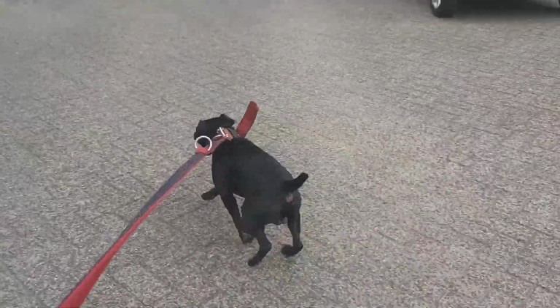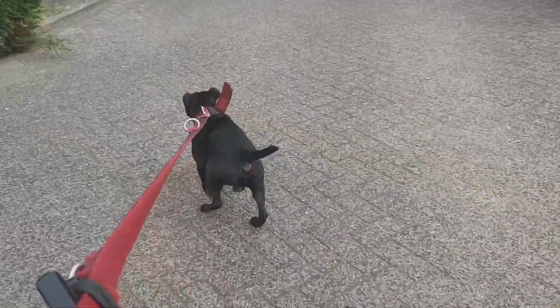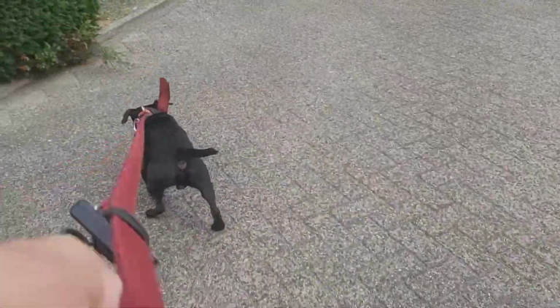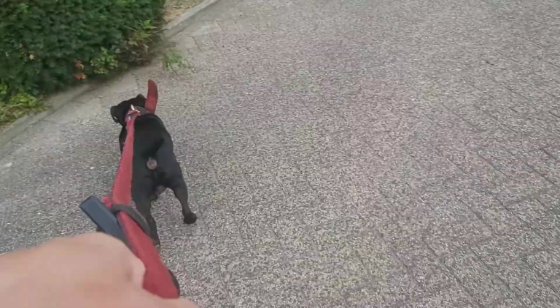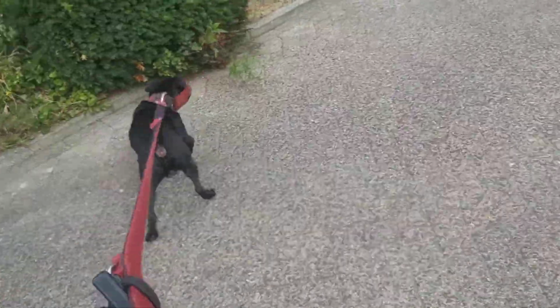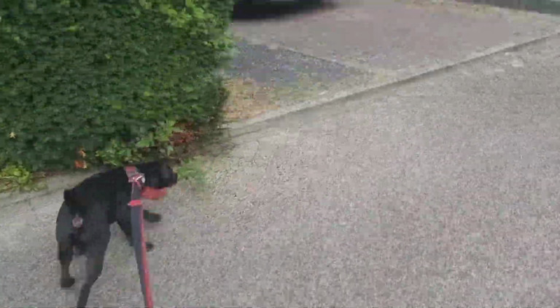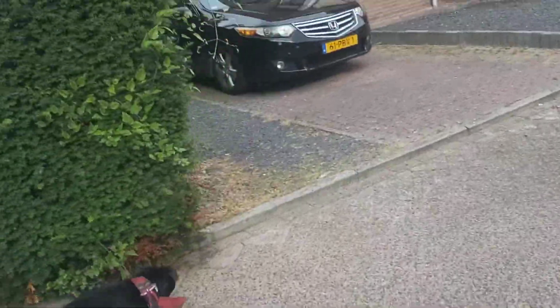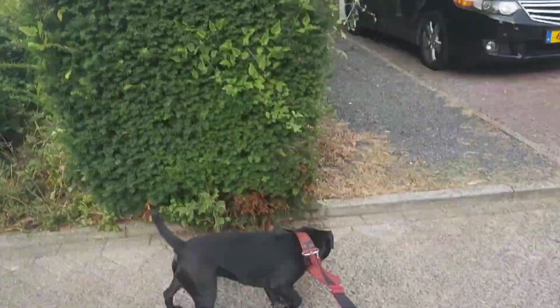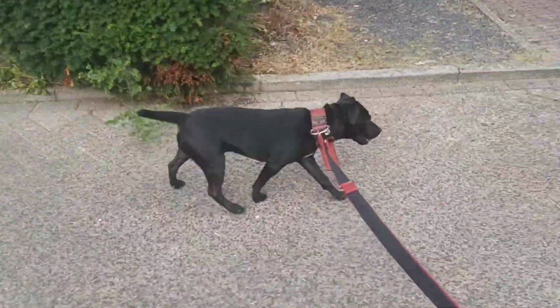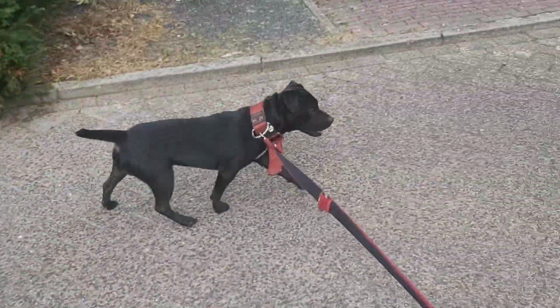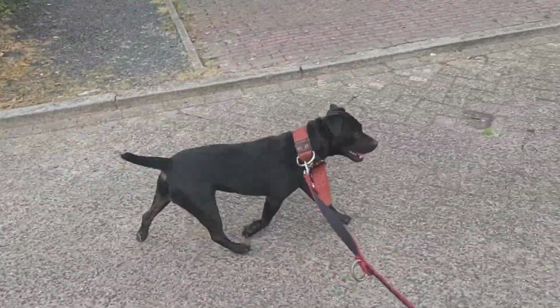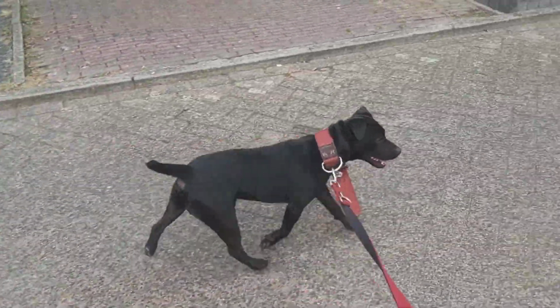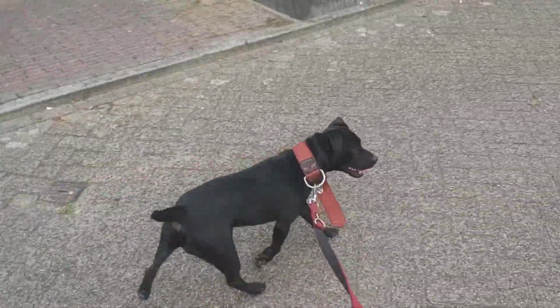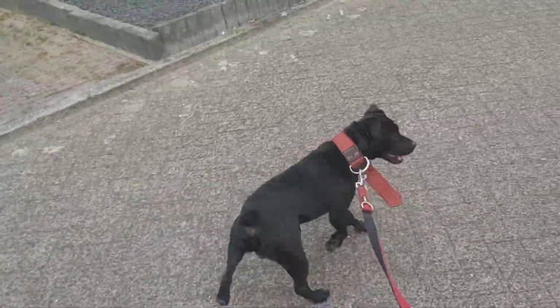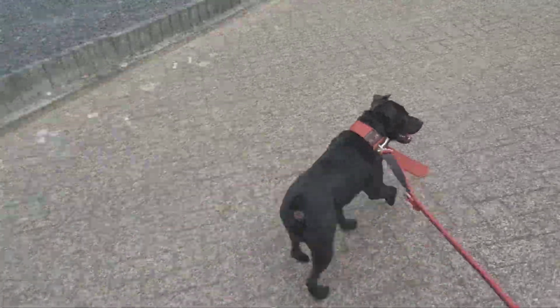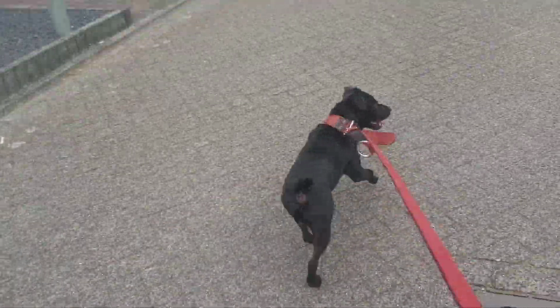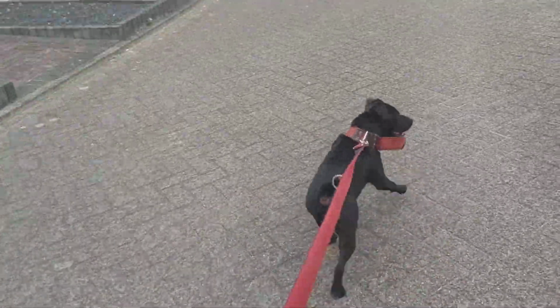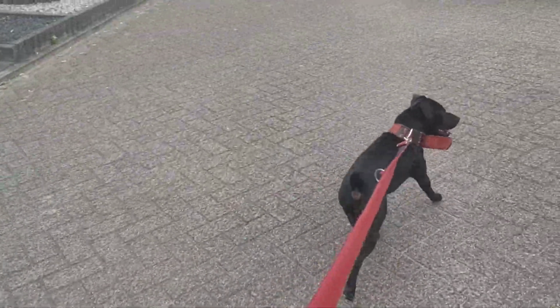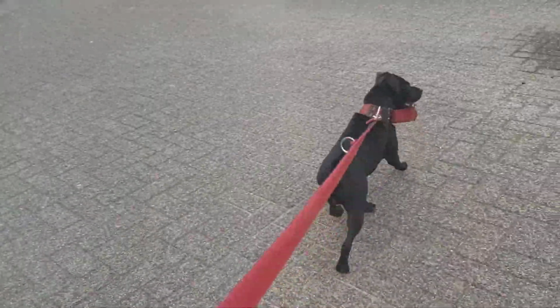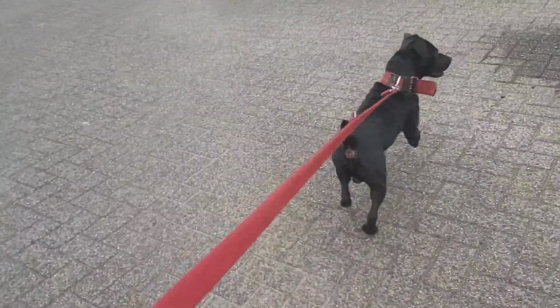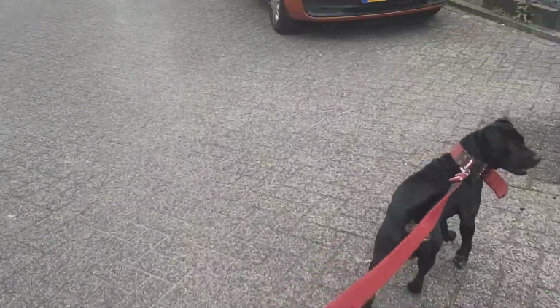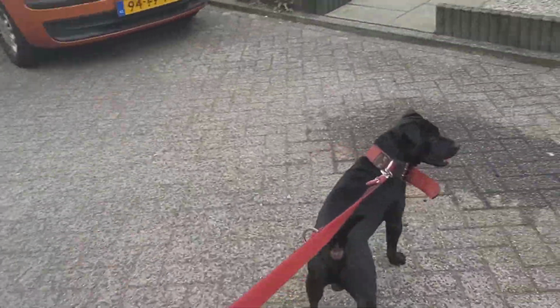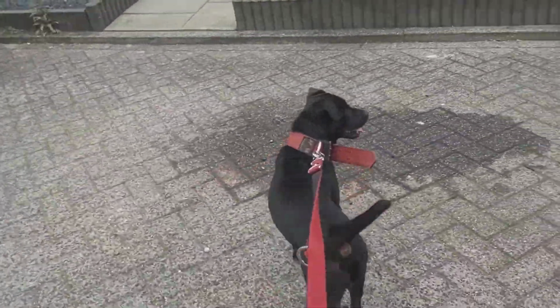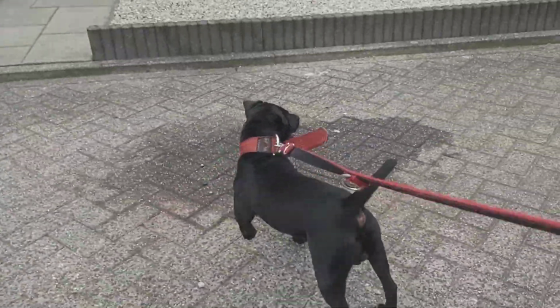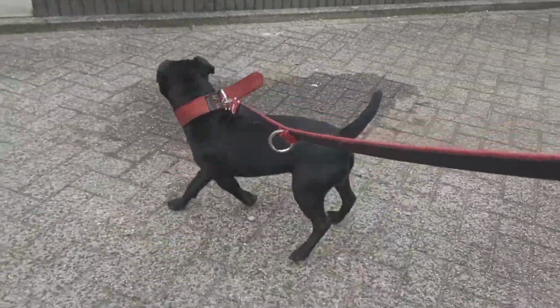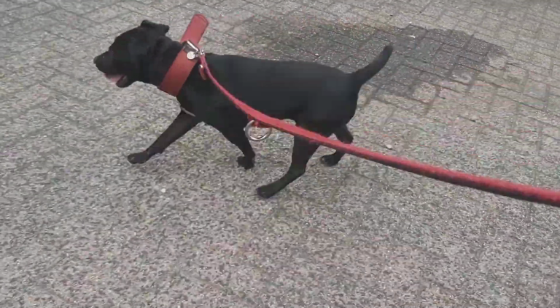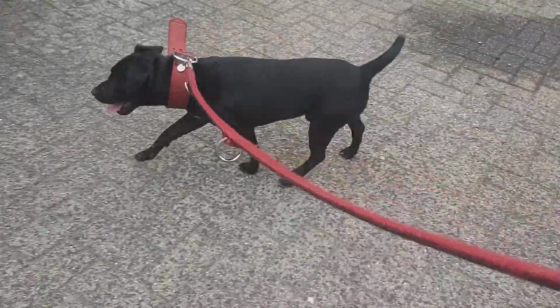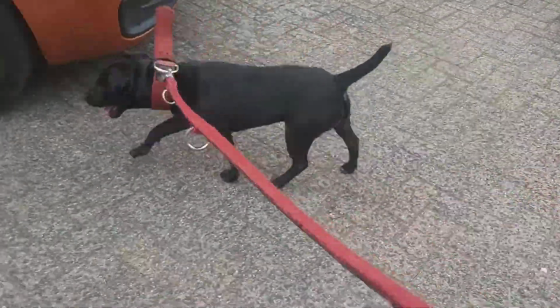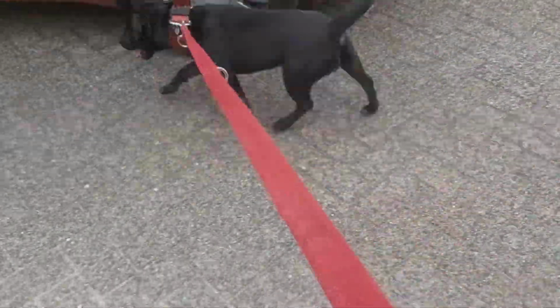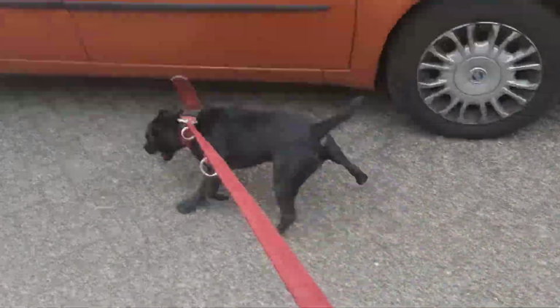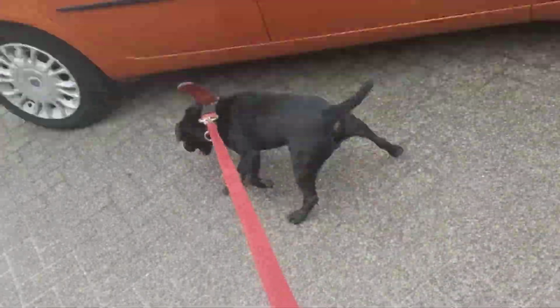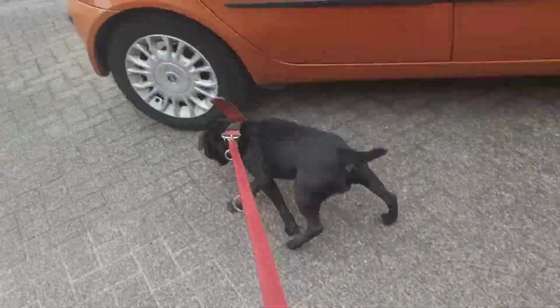This little guy is quite big — he is two times the weight of his mother at 12 kilograms. His mother was six kilograms, so that gives you some indication.